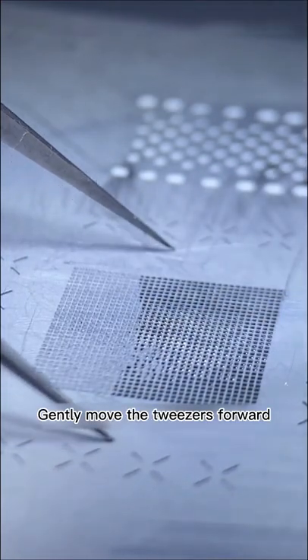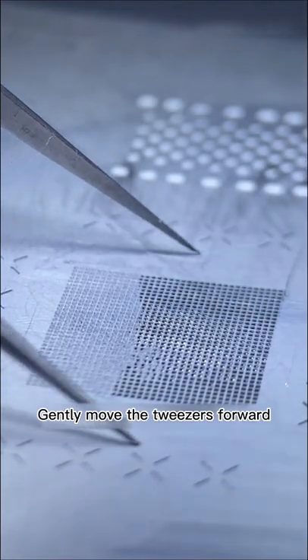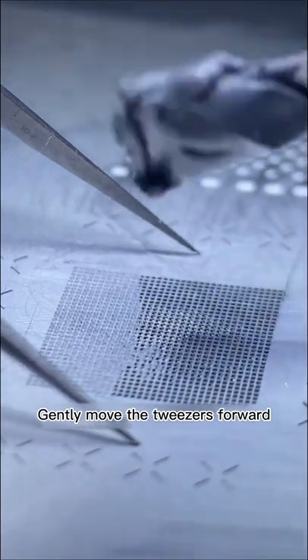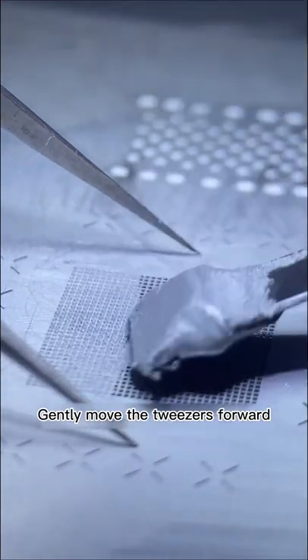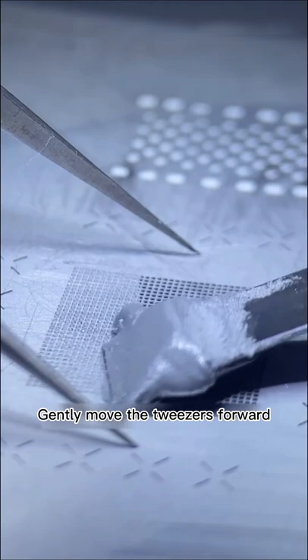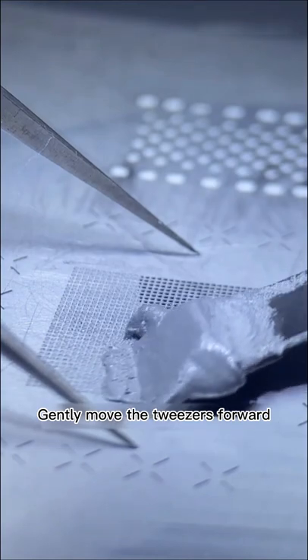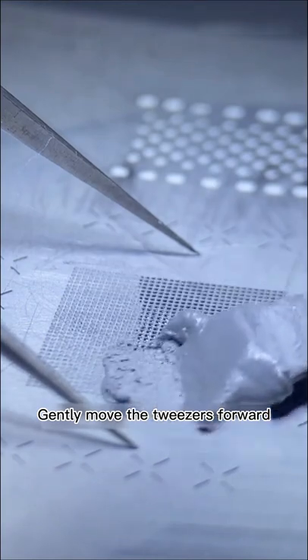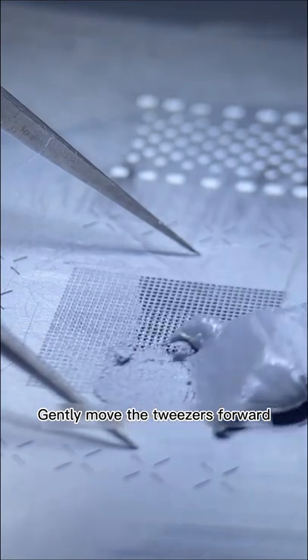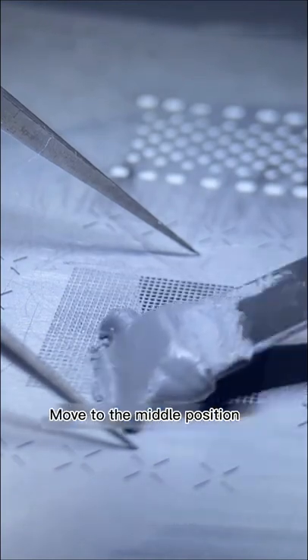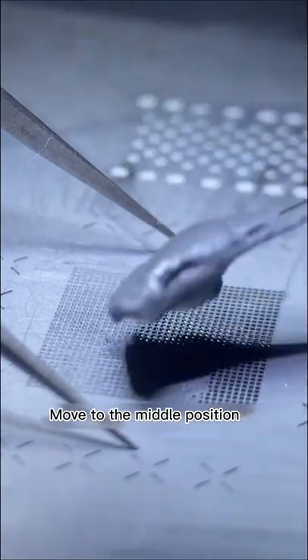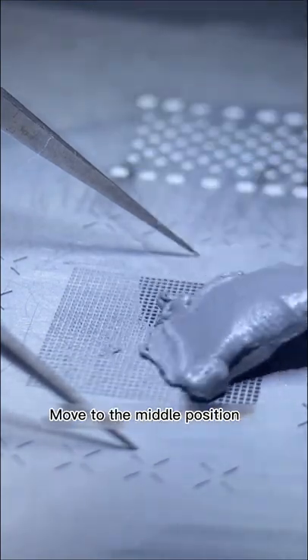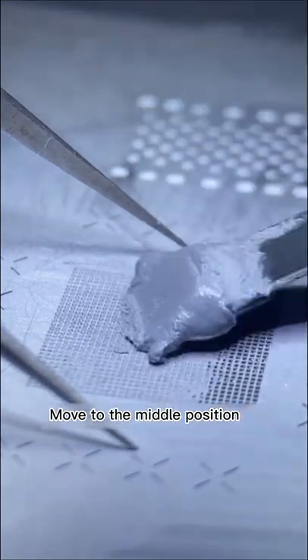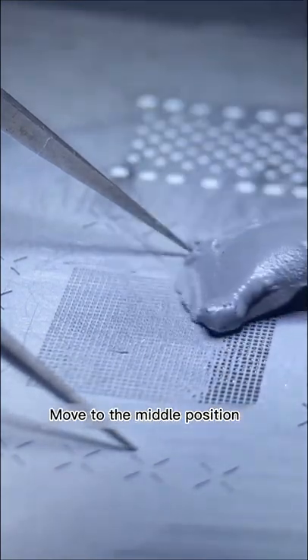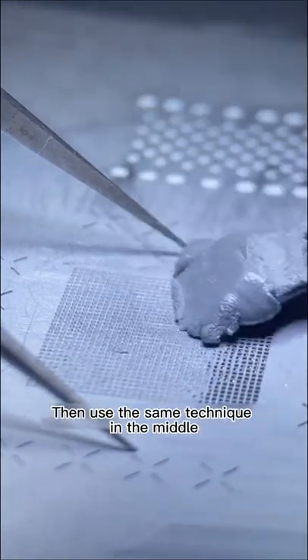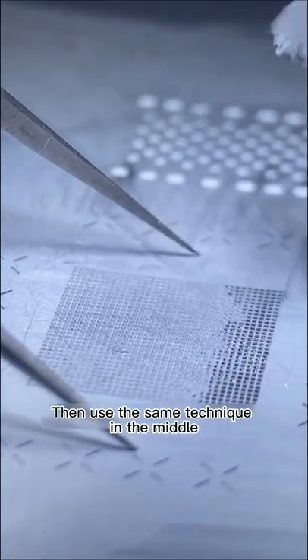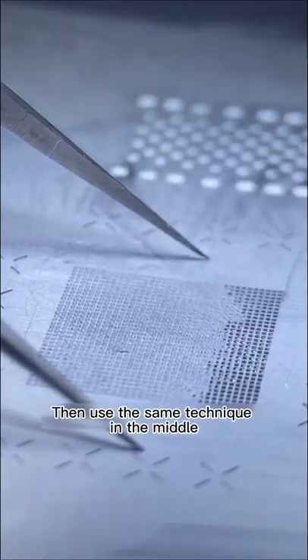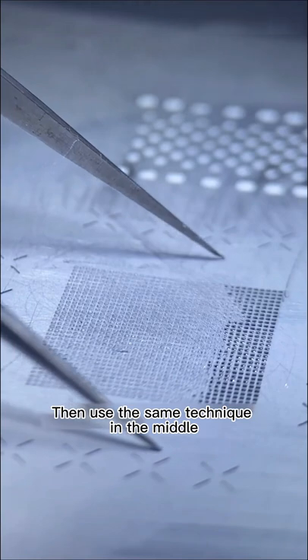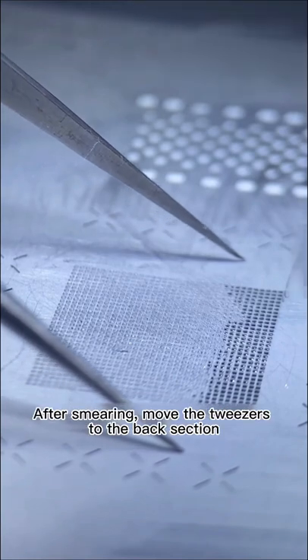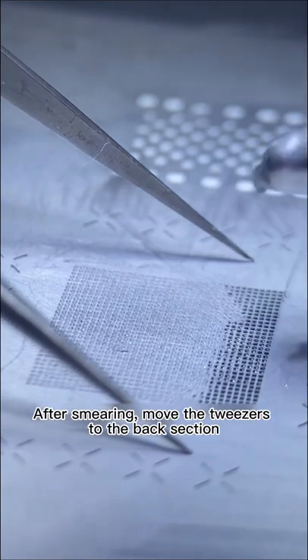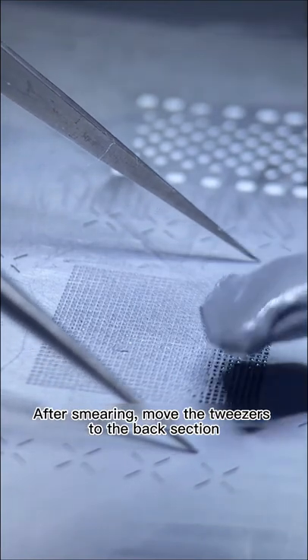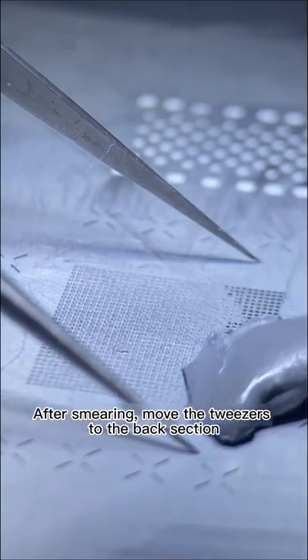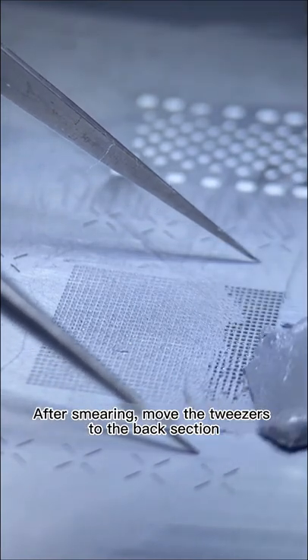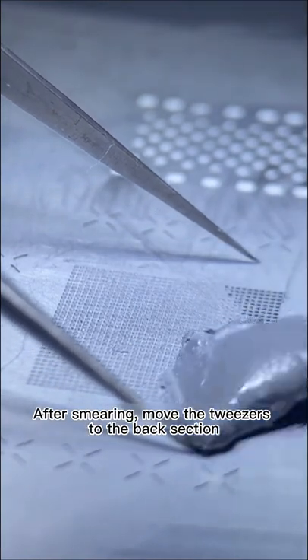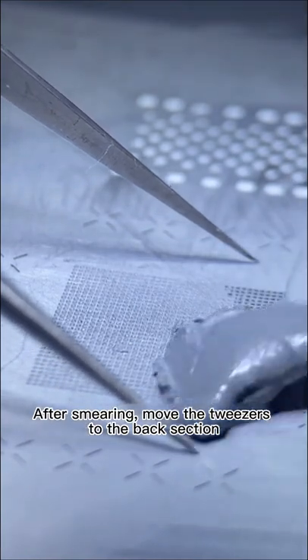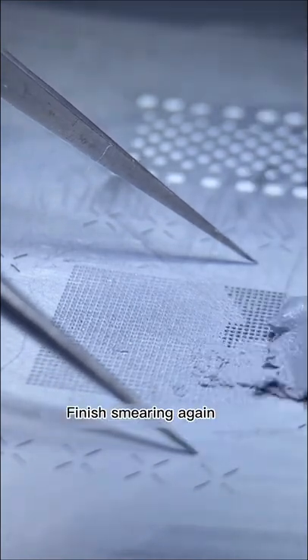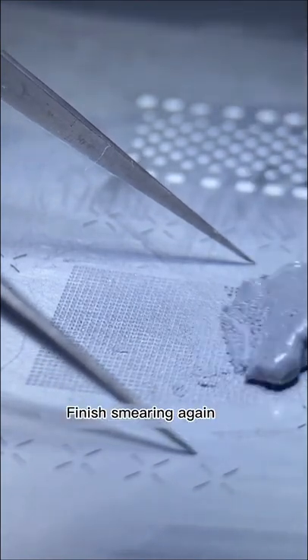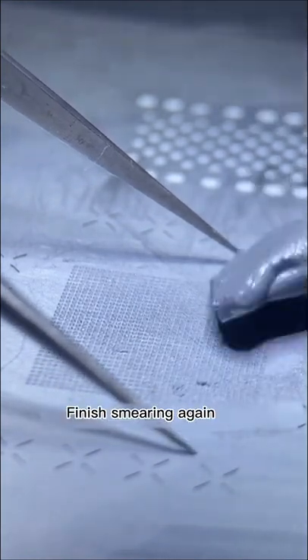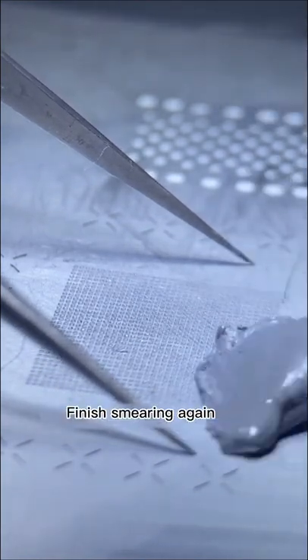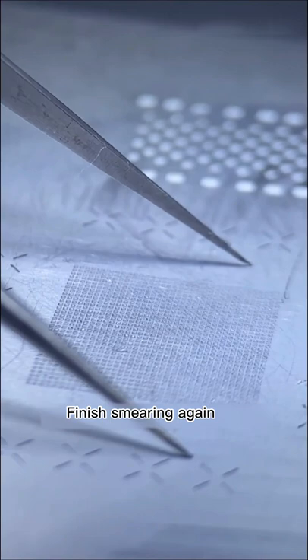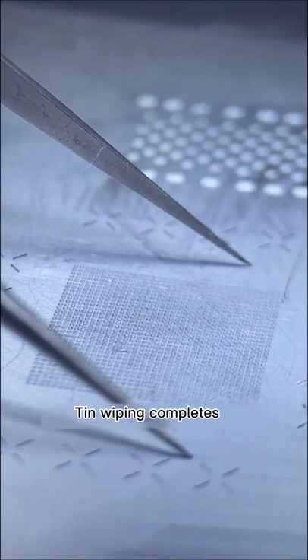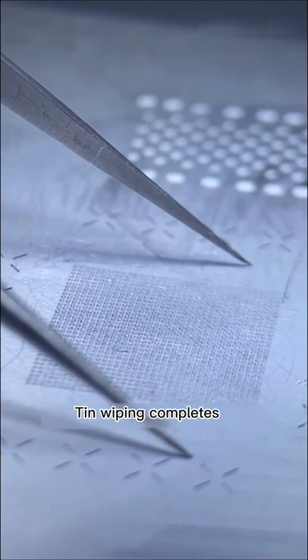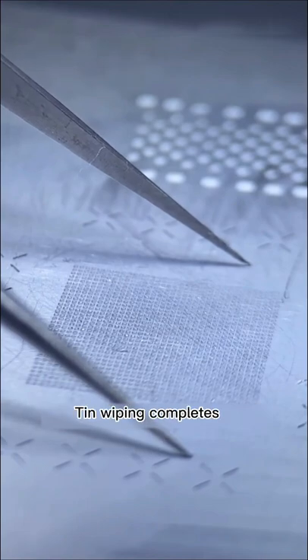Gently move the tweezers forward to the middle position, then use the same technique in the middle. After smearing, move the tweezers to the back section. Finish smearing again. Tin wiping is now complete.